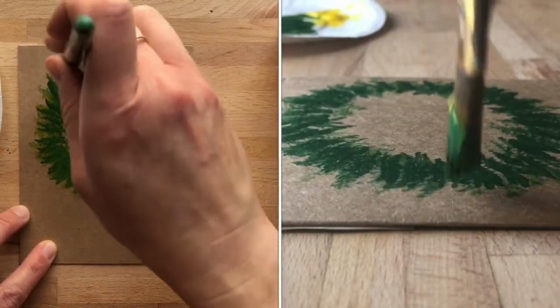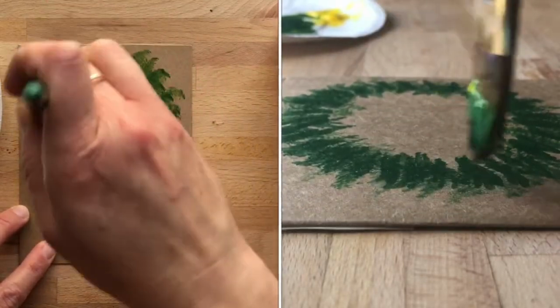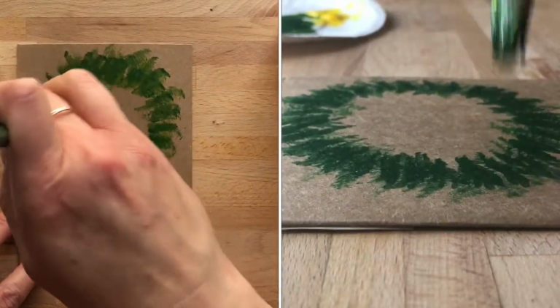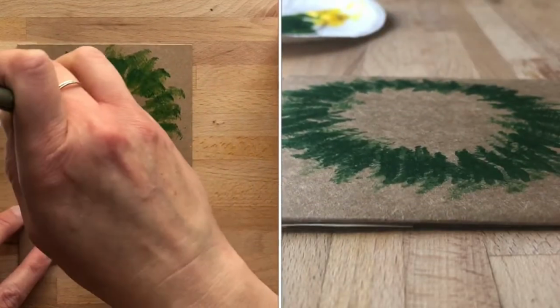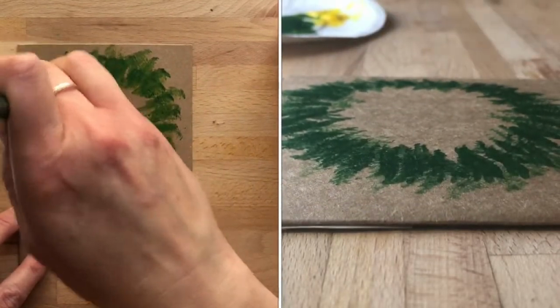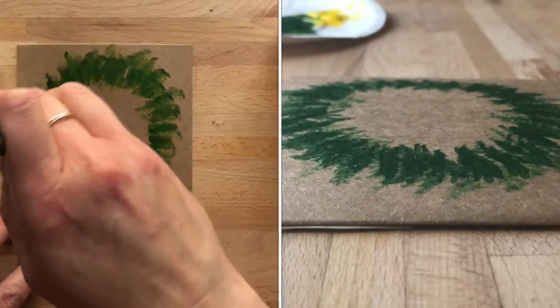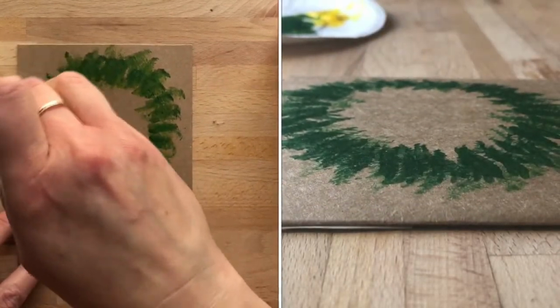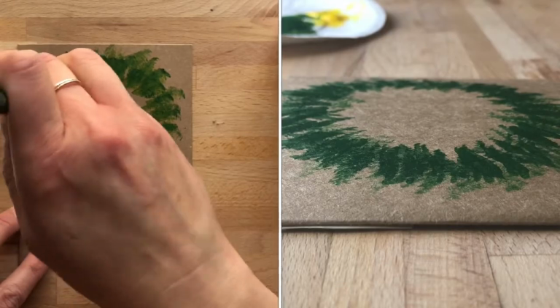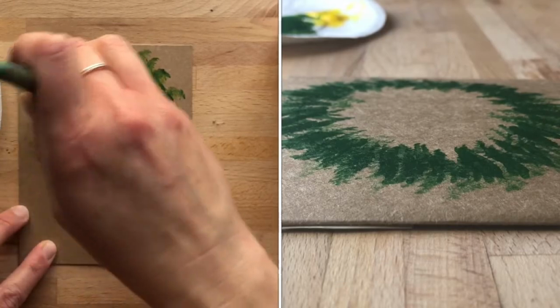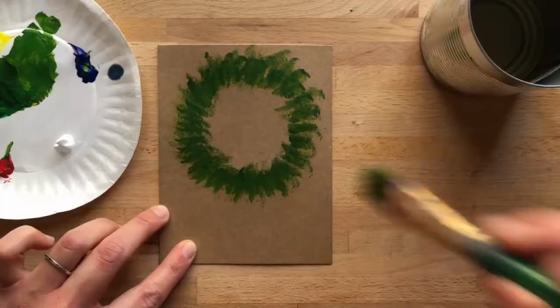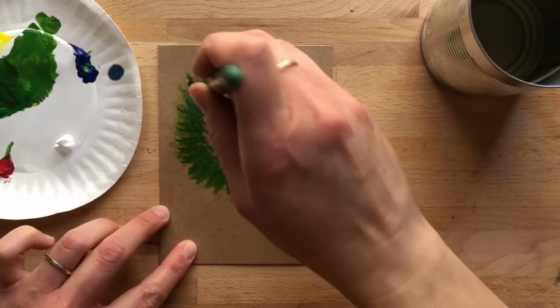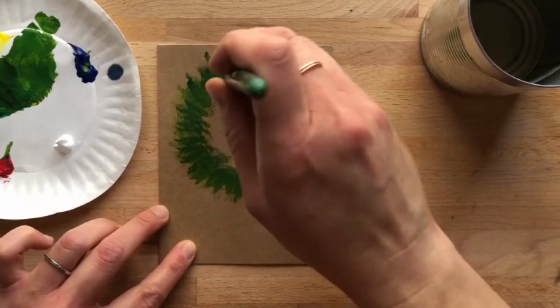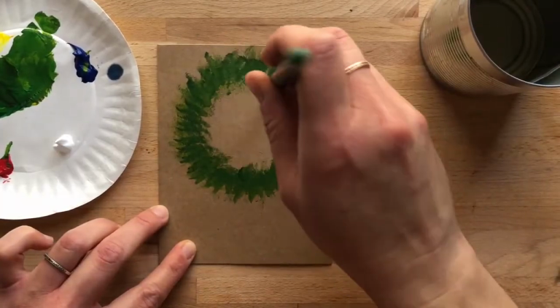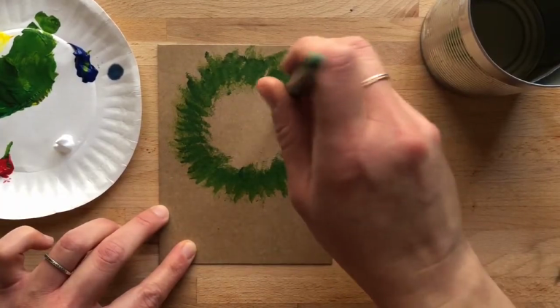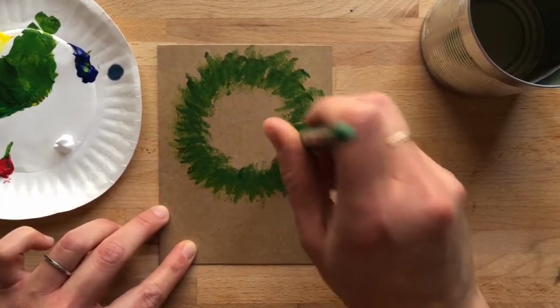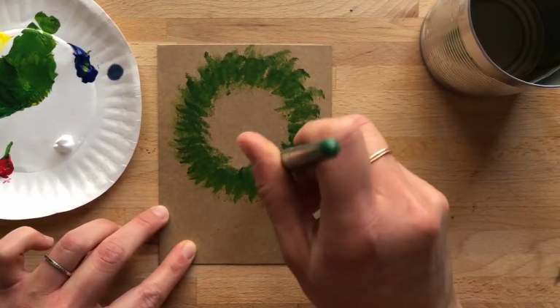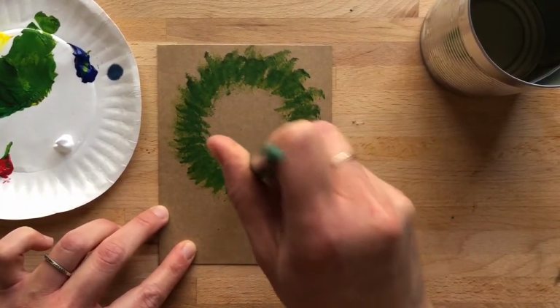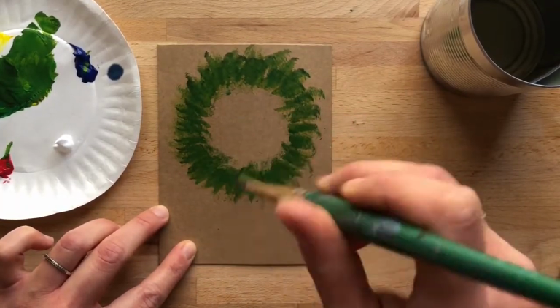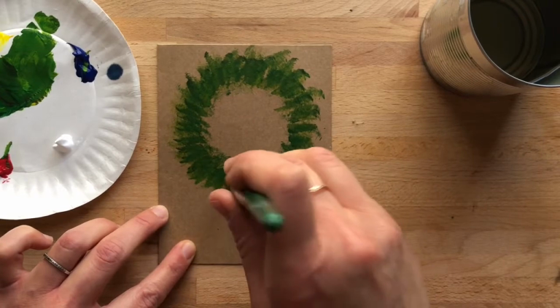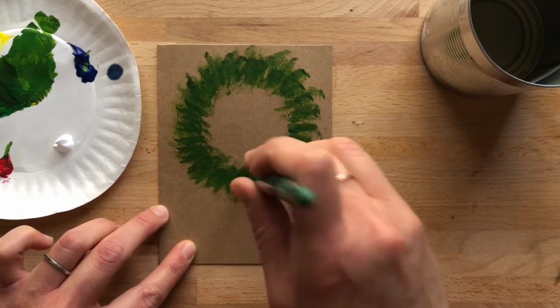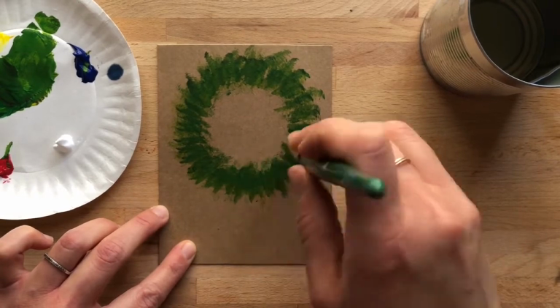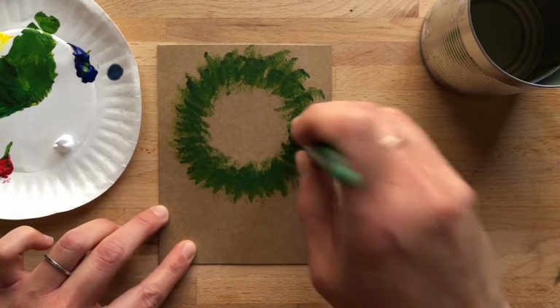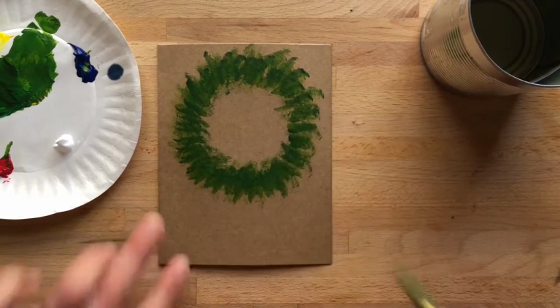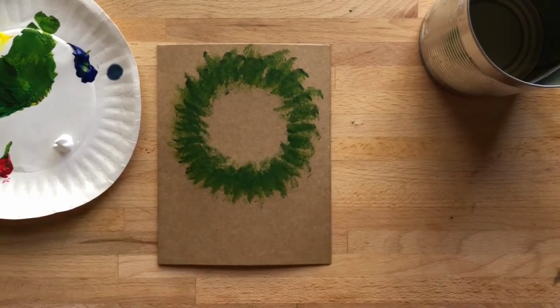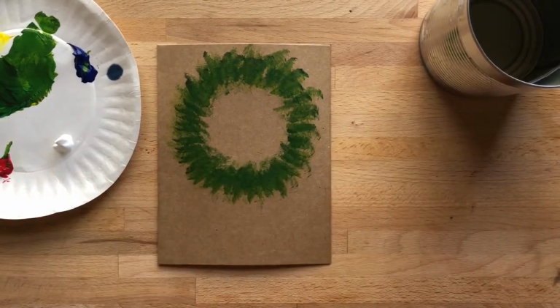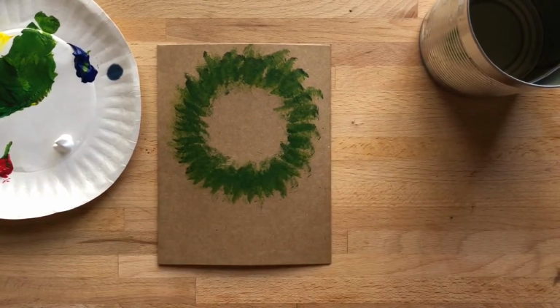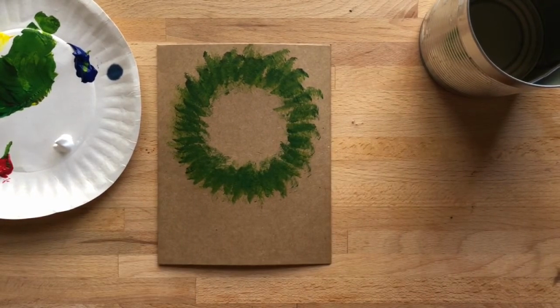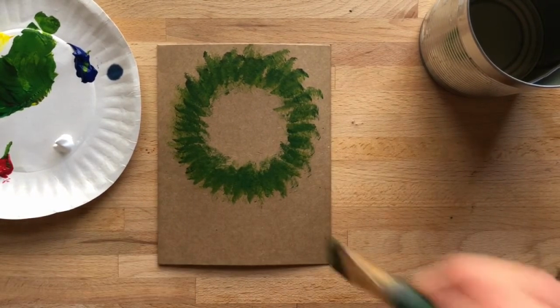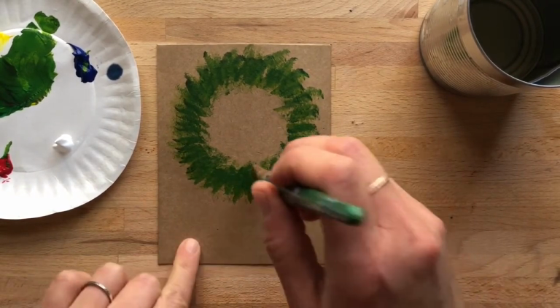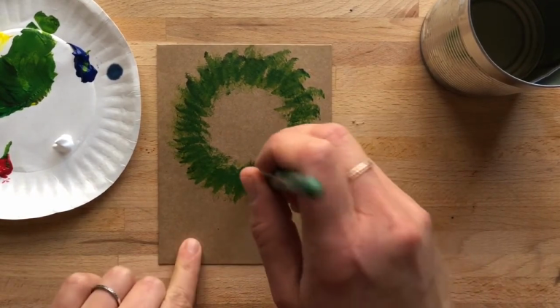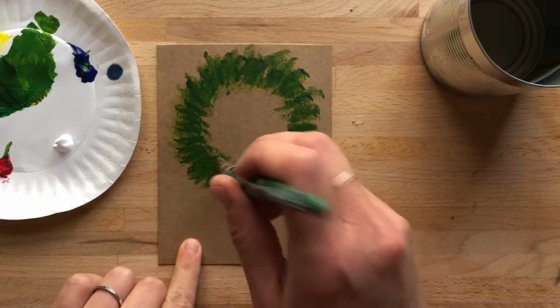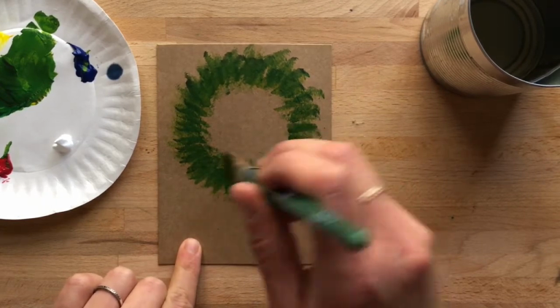Now I'm working on a brown paper — I just love the appearance of these more rustic-looking things. This could even be on a grocery bag; it doesn't have to be anything fancy. So I'm going to let that dry up a little bit.